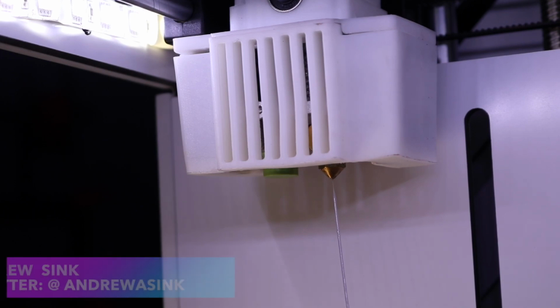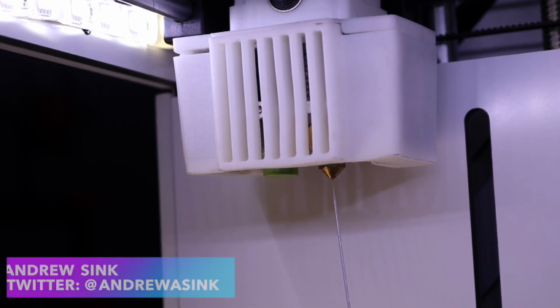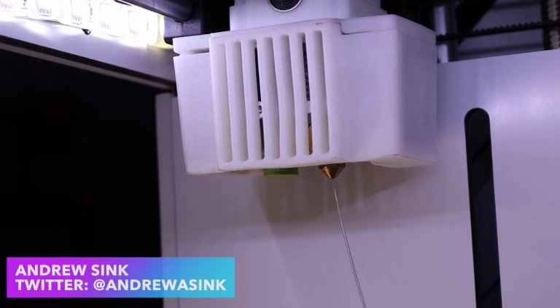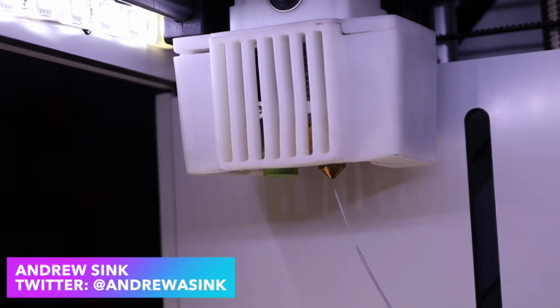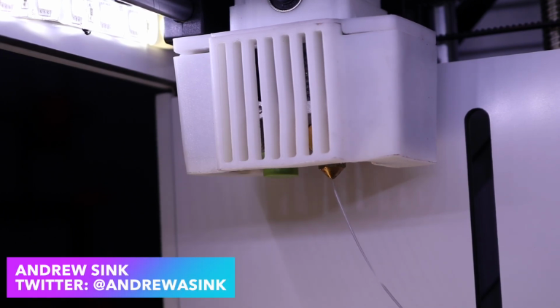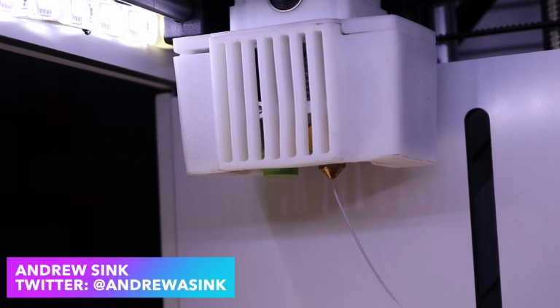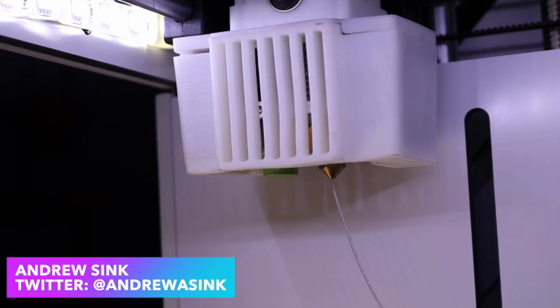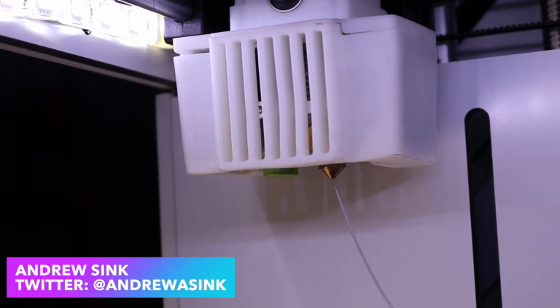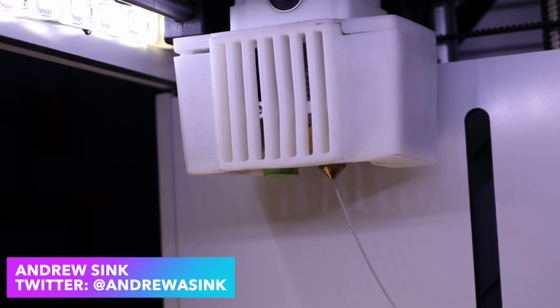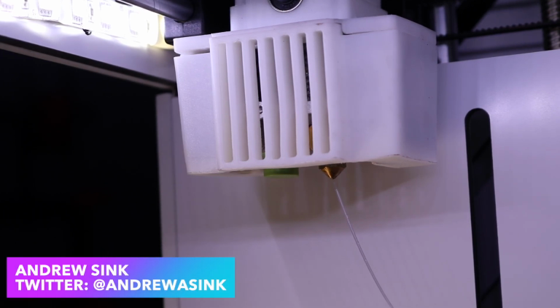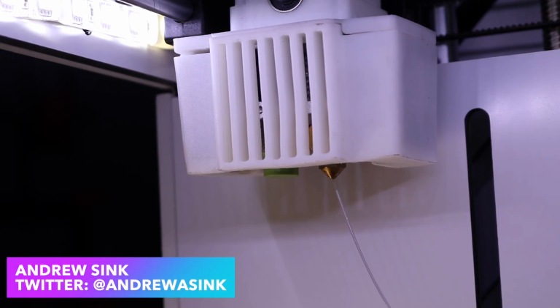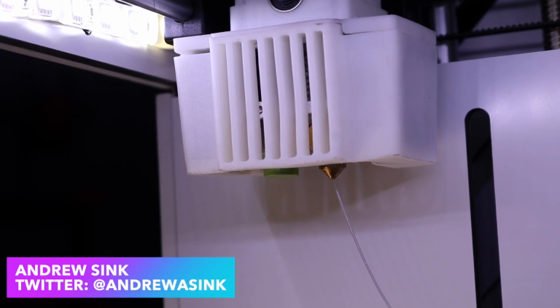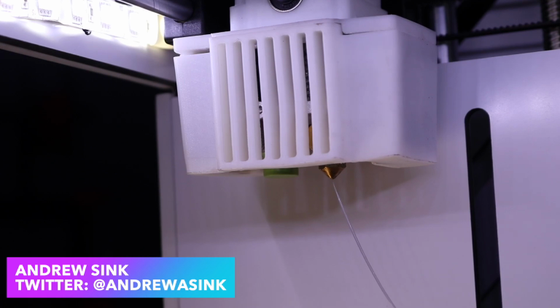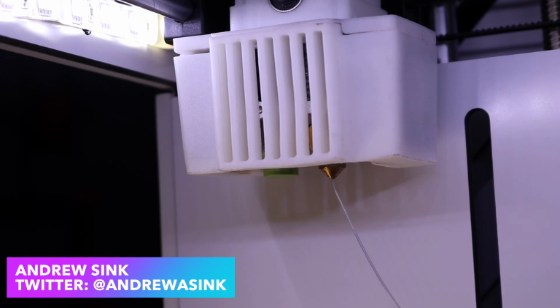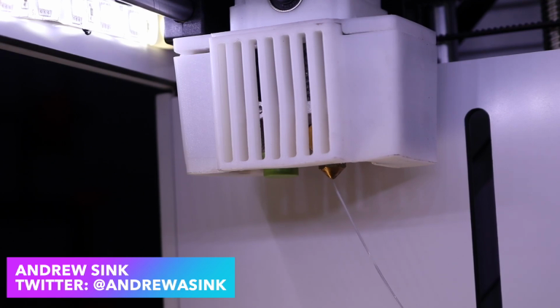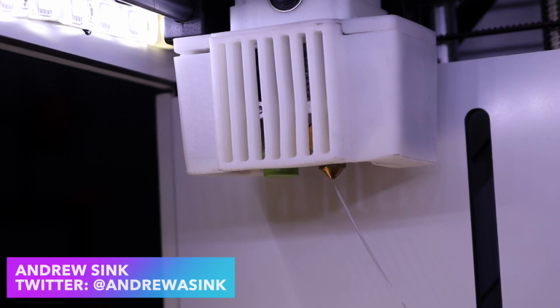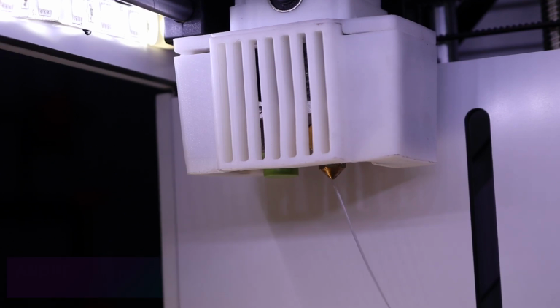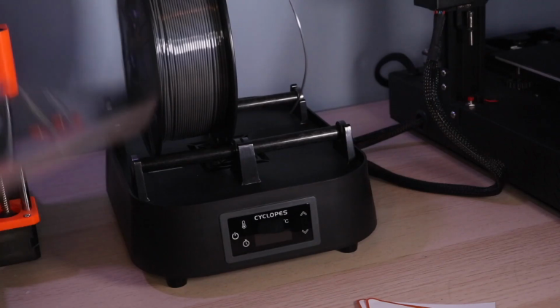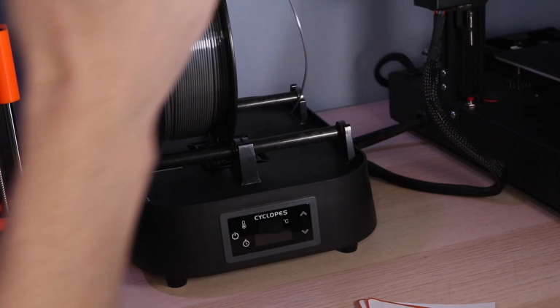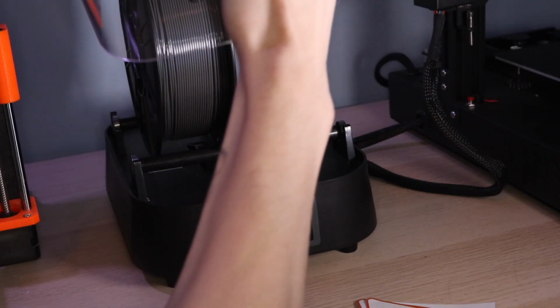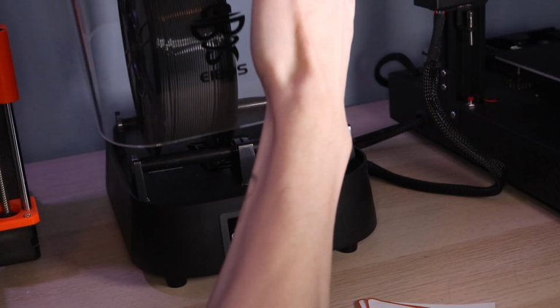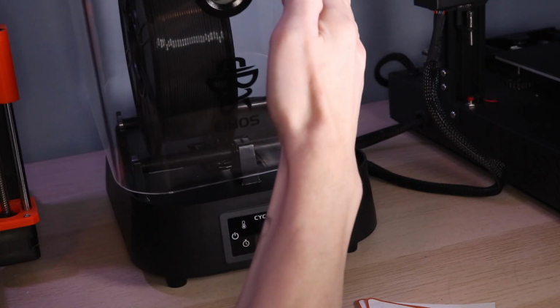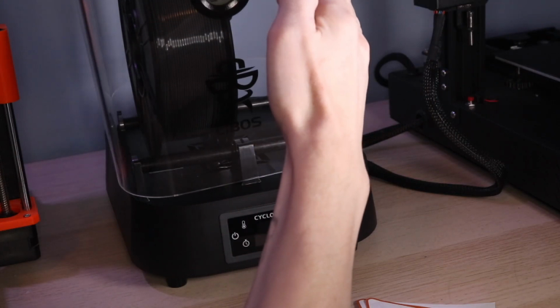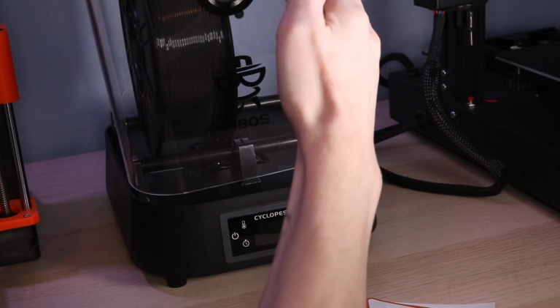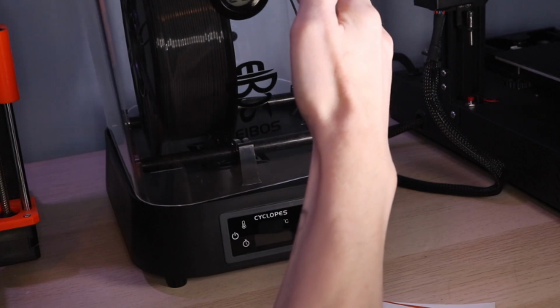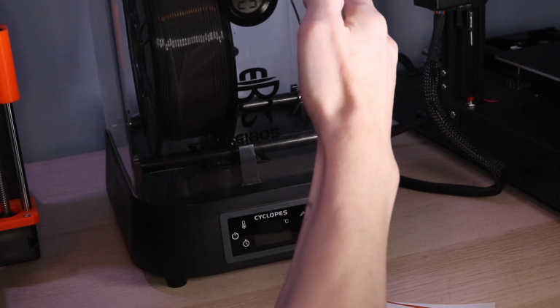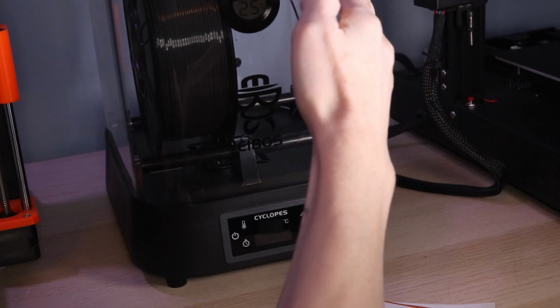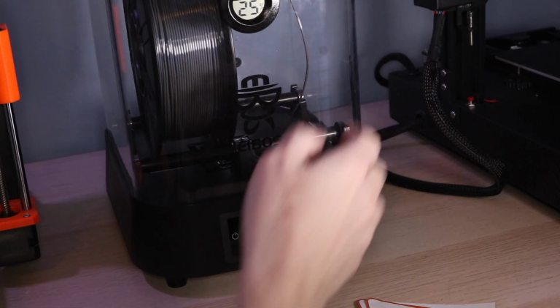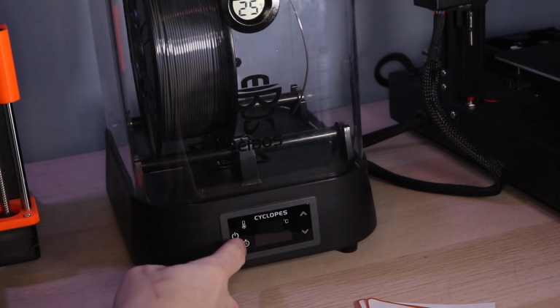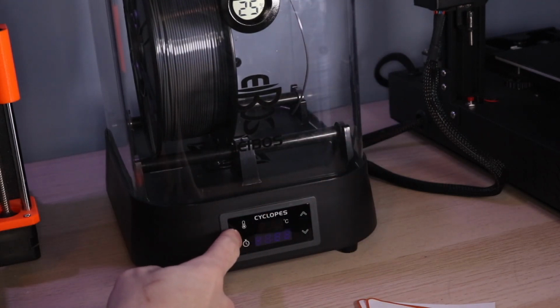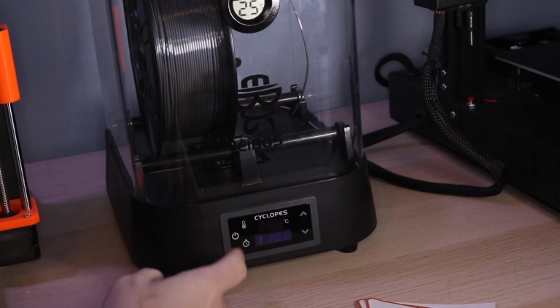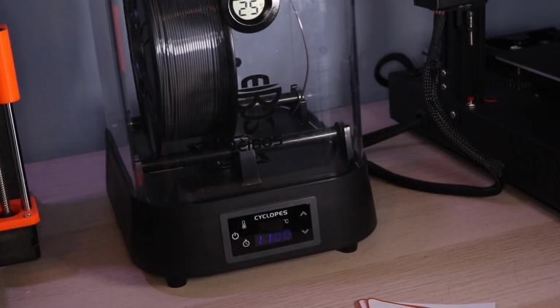The material used by most FDM 3D printers is hygroscopic, meaning it absorbs moisture readily from the air. This can cause issues with print quality, and has led to a secondary market of 3D printing filament dryers that are used to bake the moisture out of material.